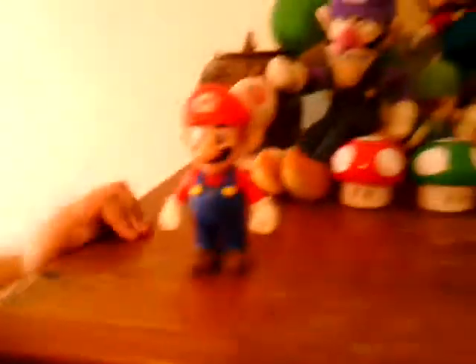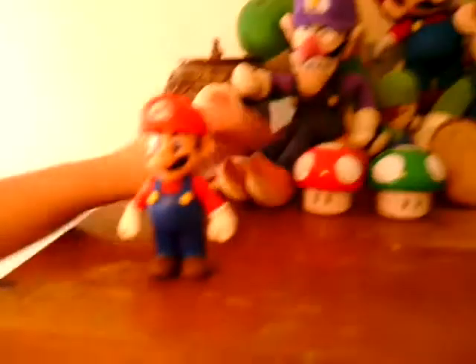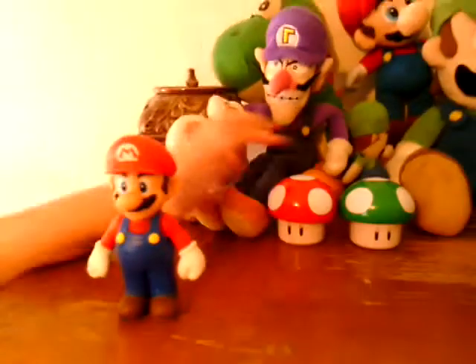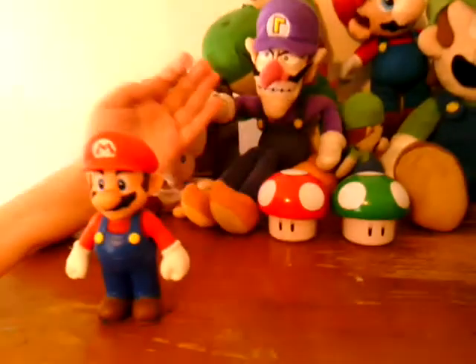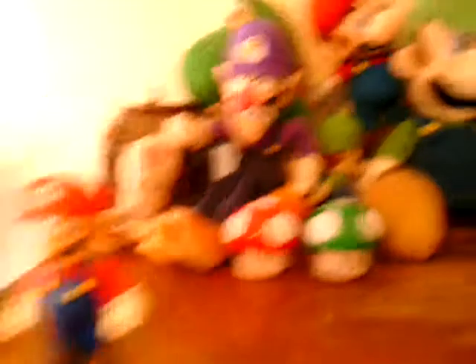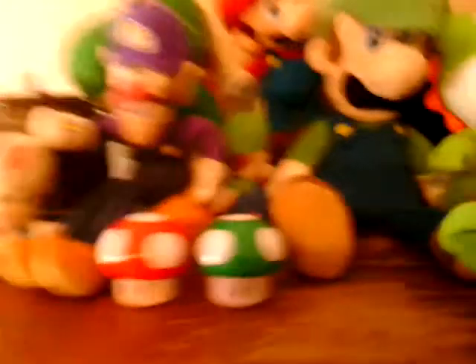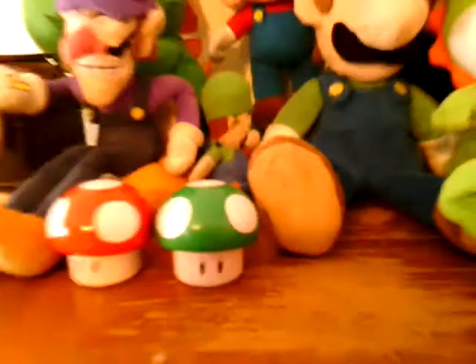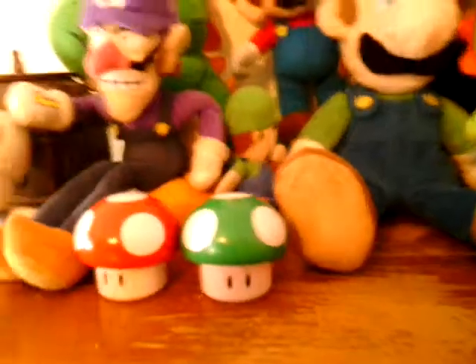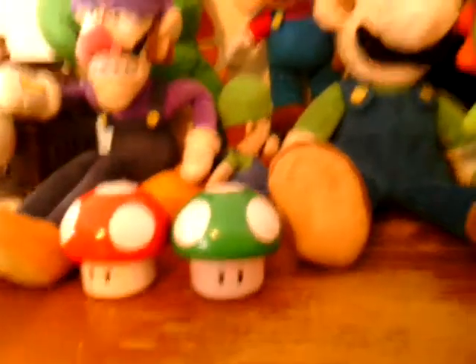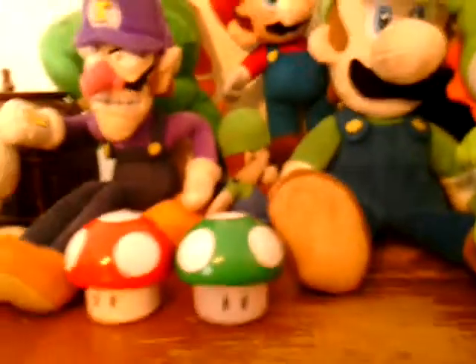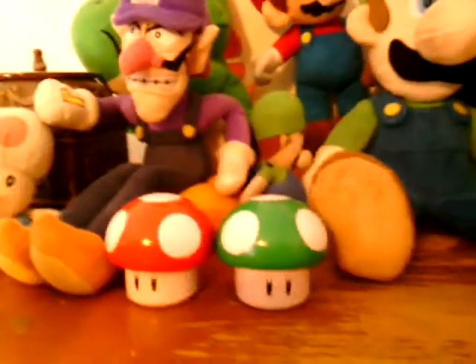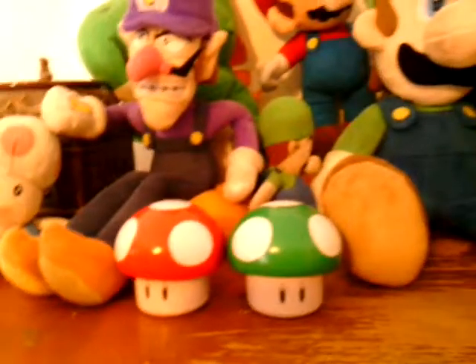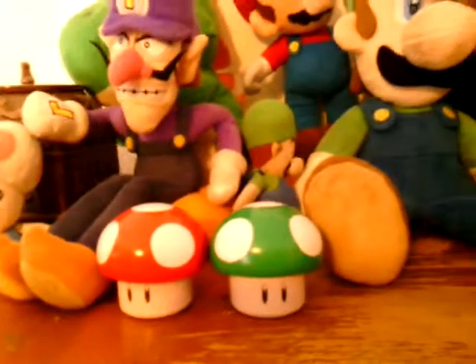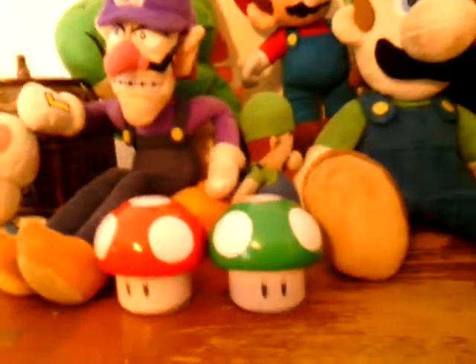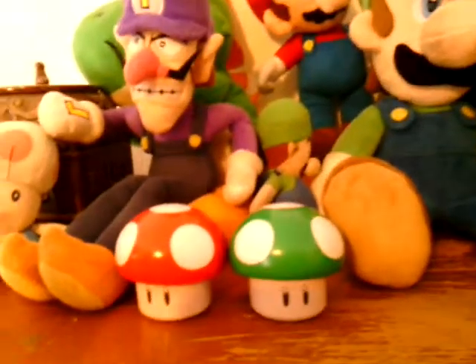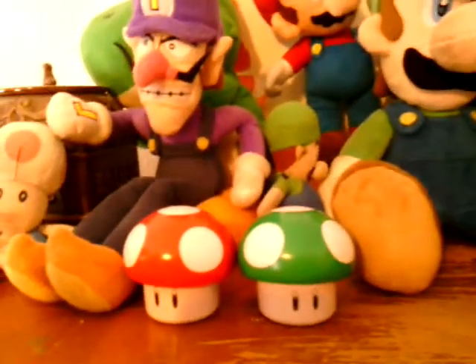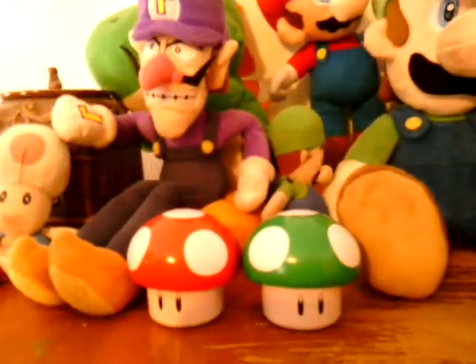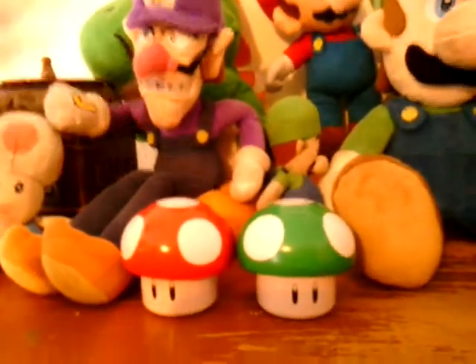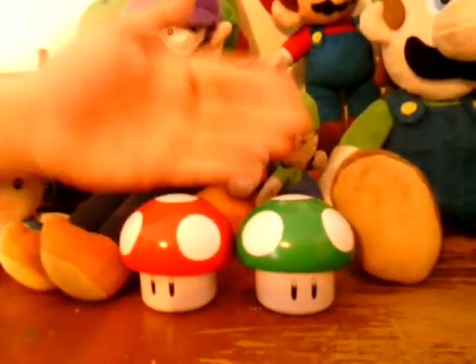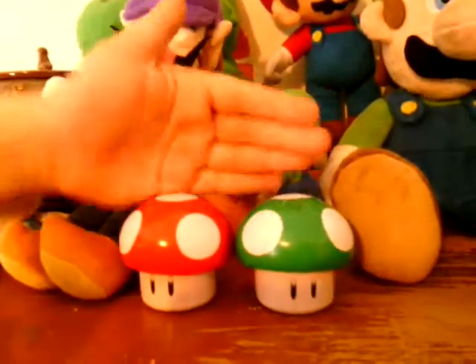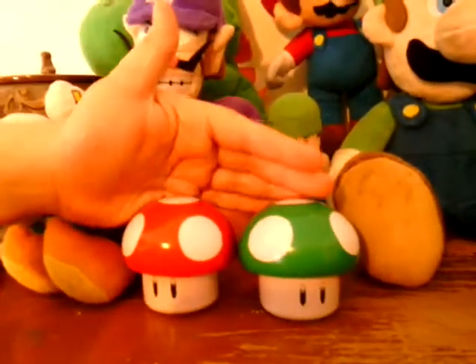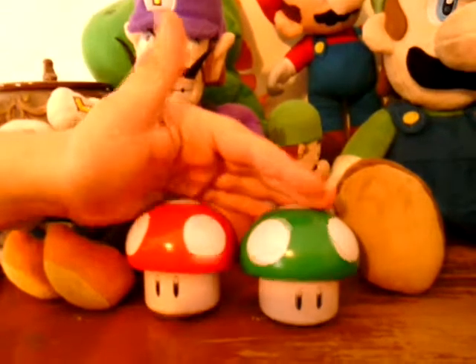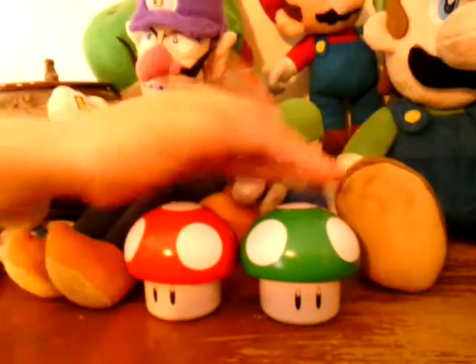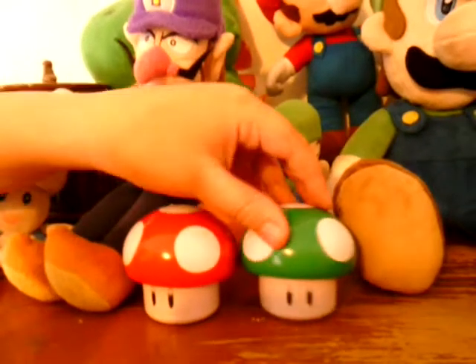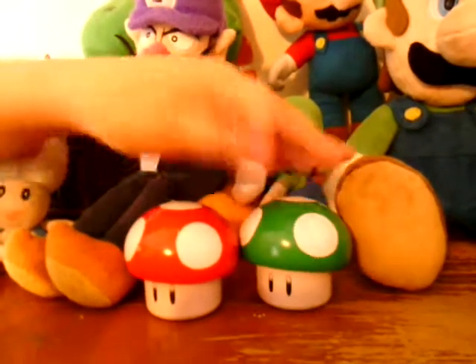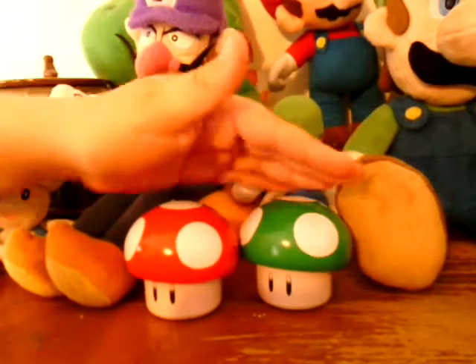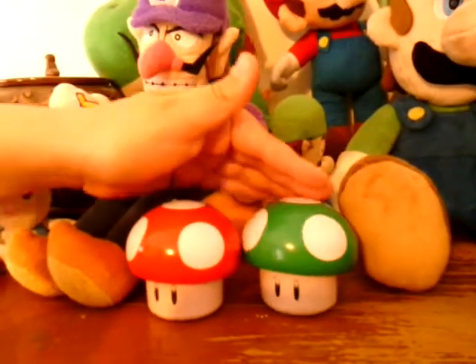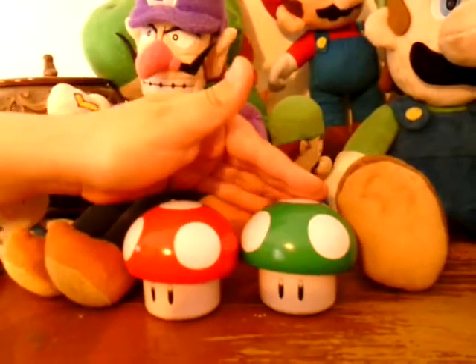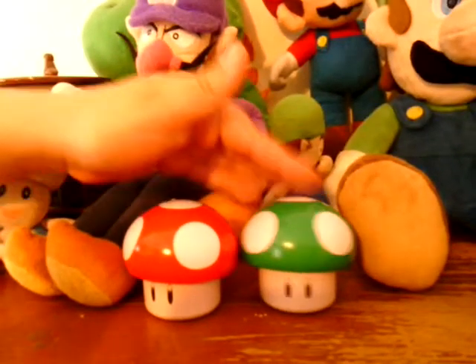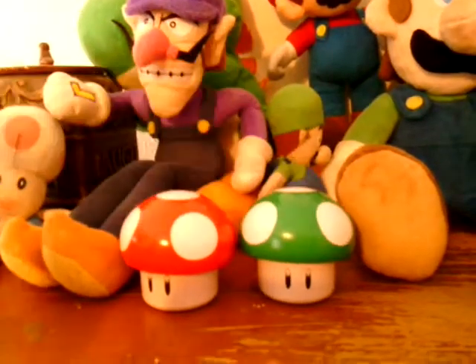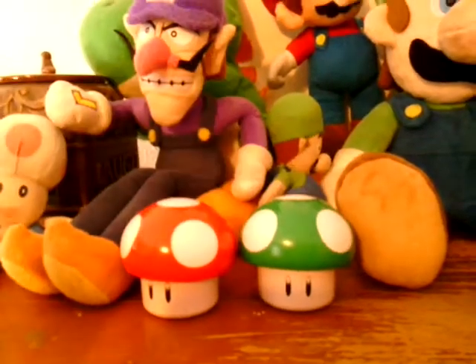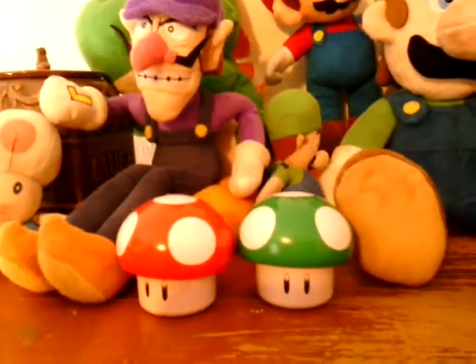Mushrooms. Okay, if you live in Oklahoma you can go to the movie store and buy these. They're both — this is the only colors they have, unless they get a new kind.